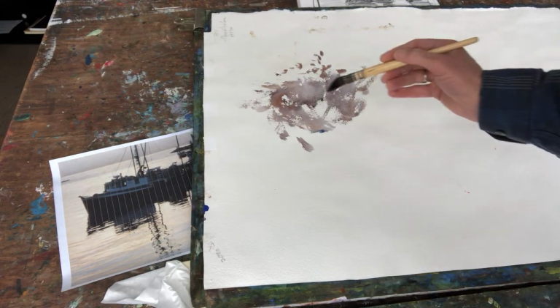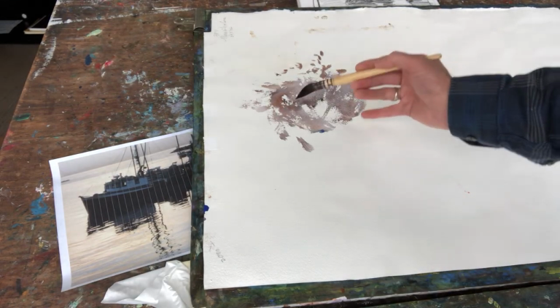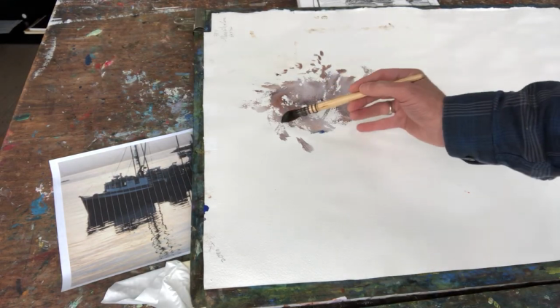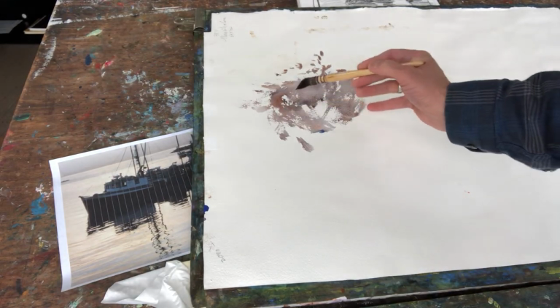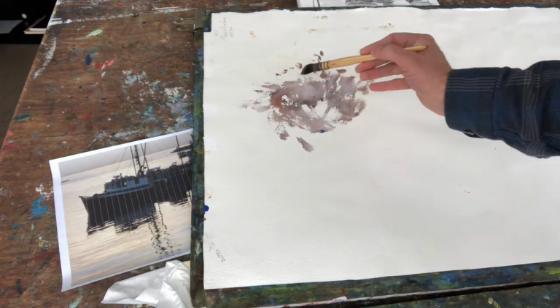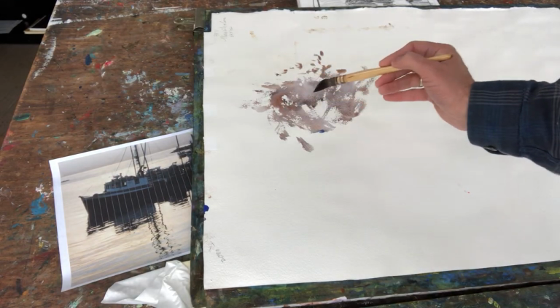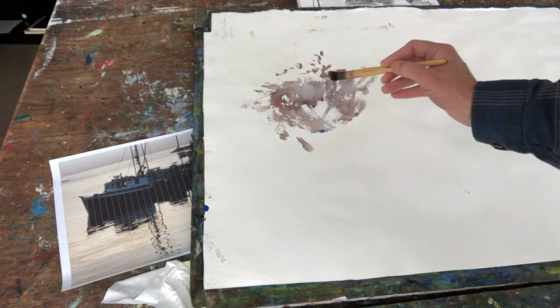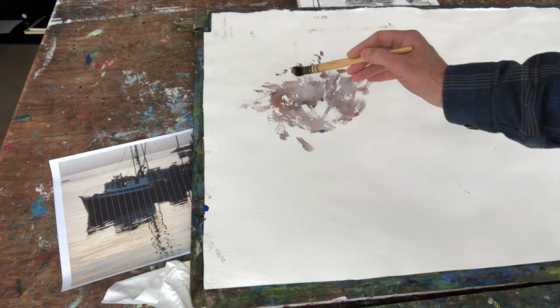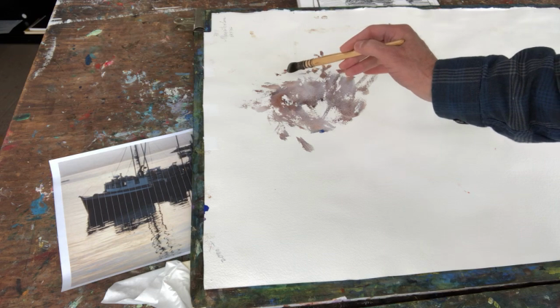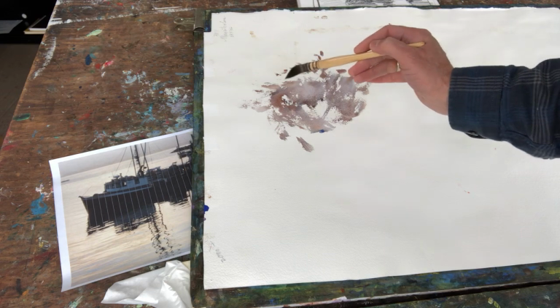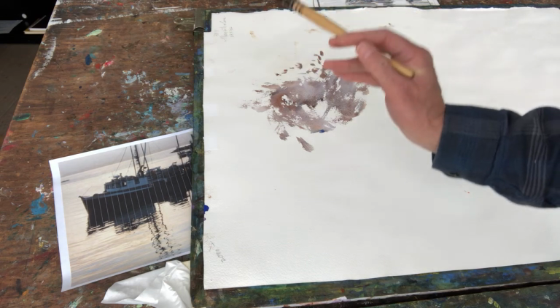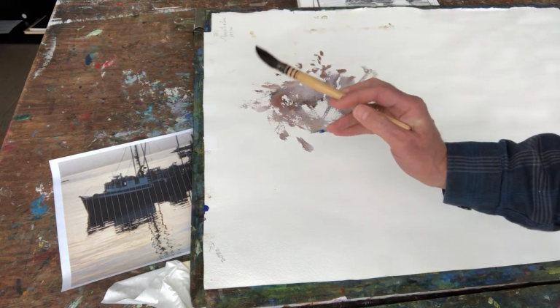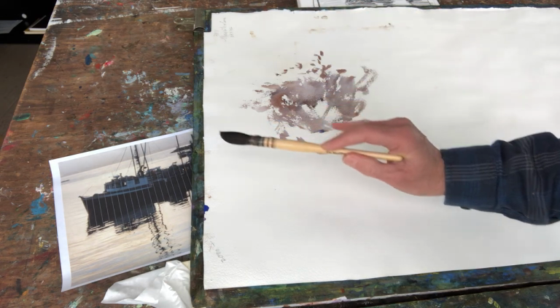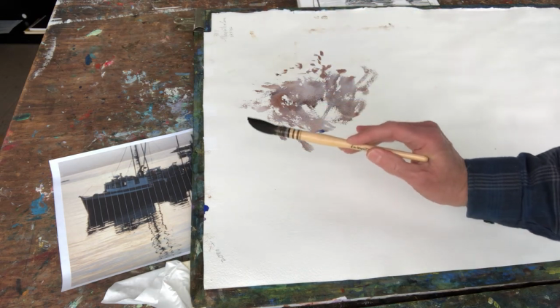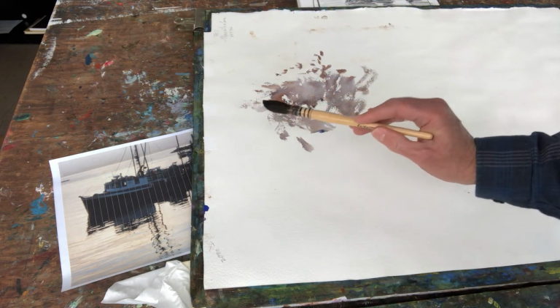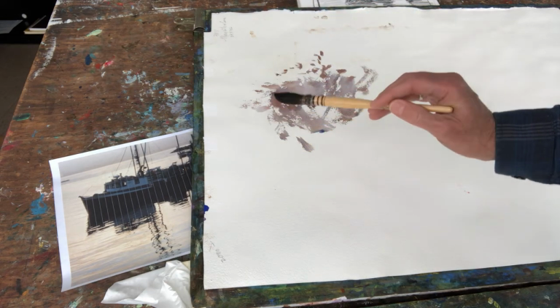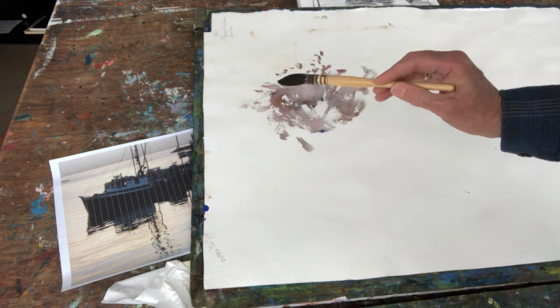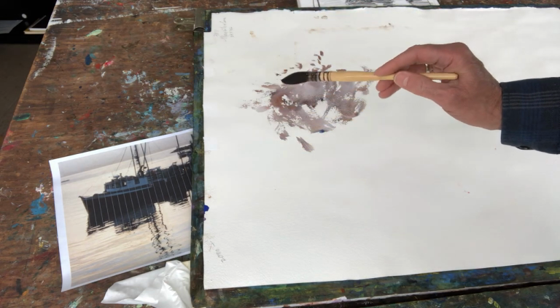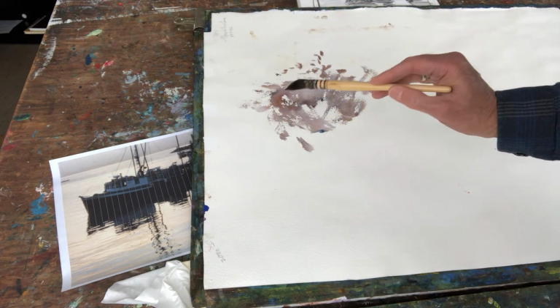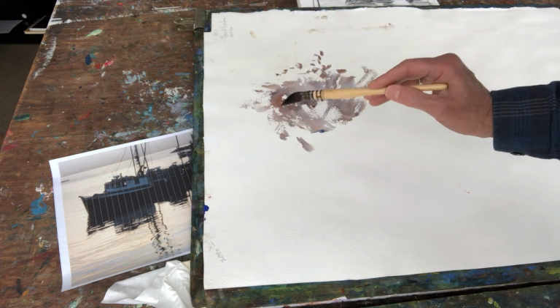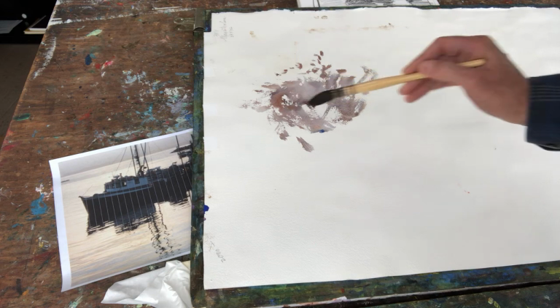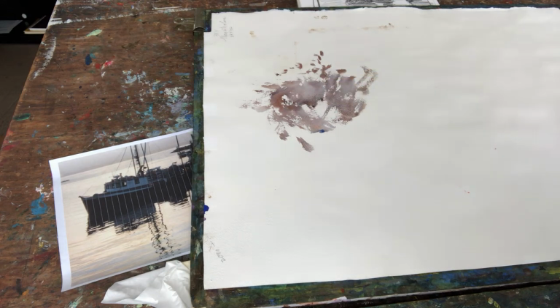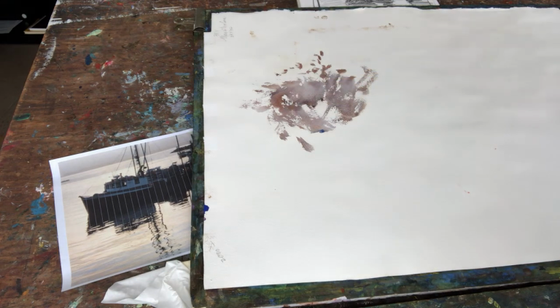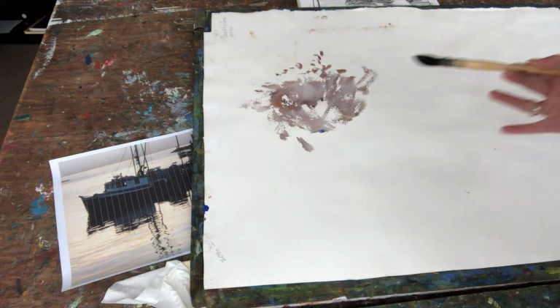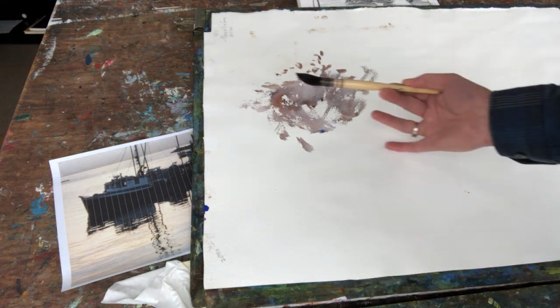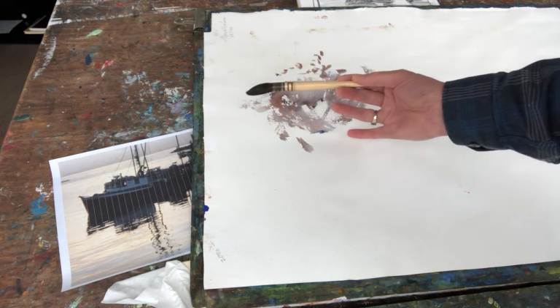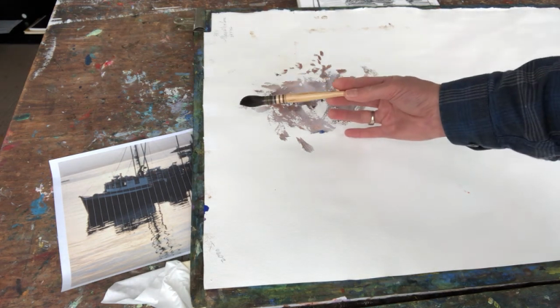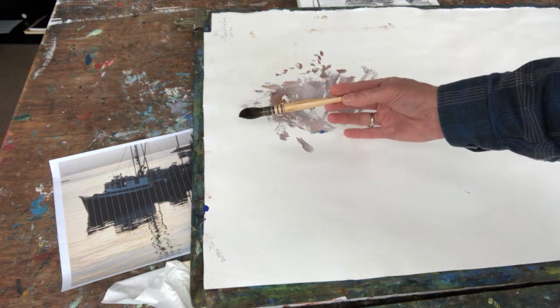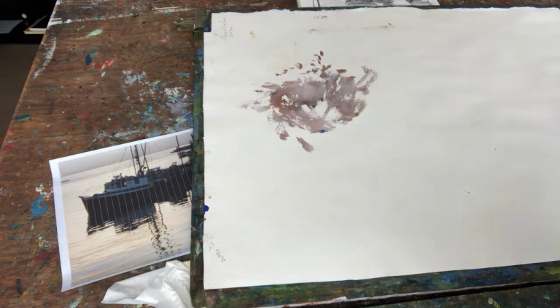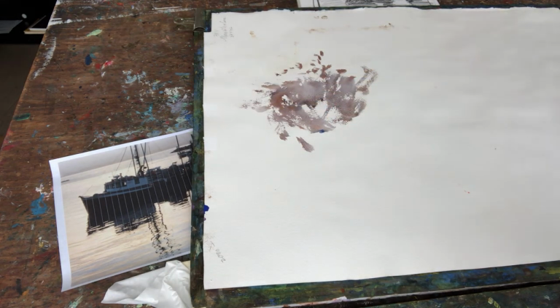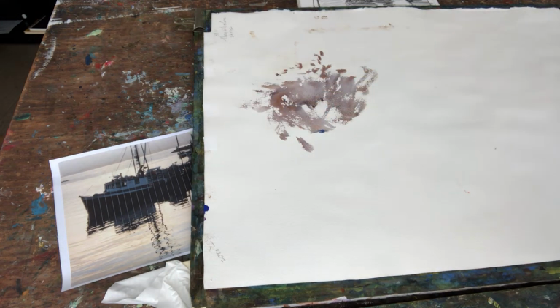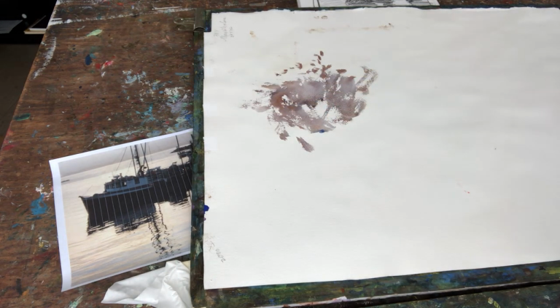I'm going to show you how I get this technique of detailed grass with one brush — one of my favorite brushes that you can find on my website. It's a number five squirrel mop.